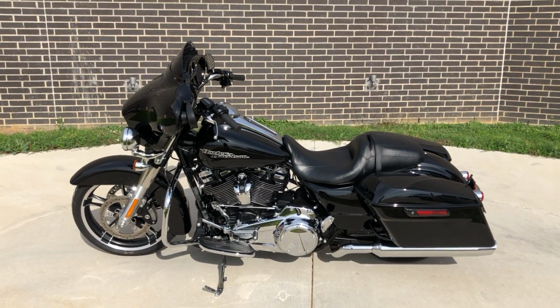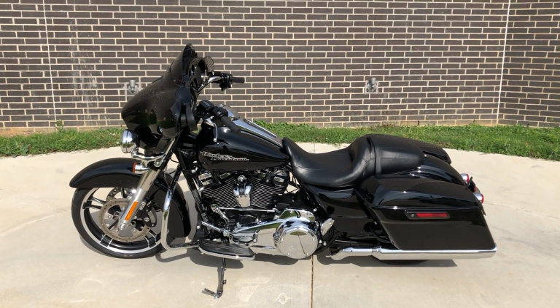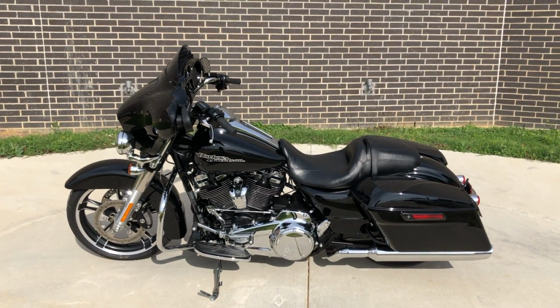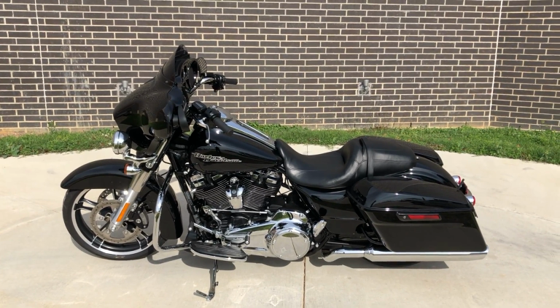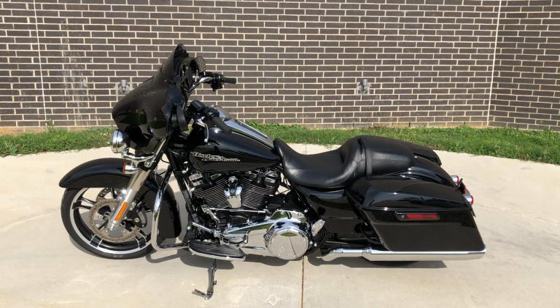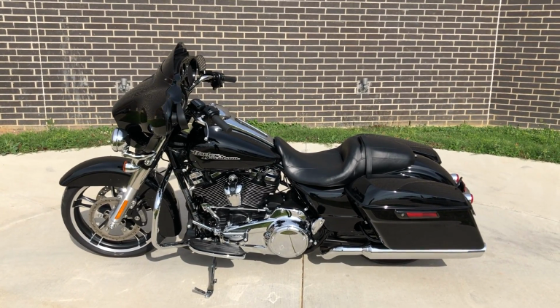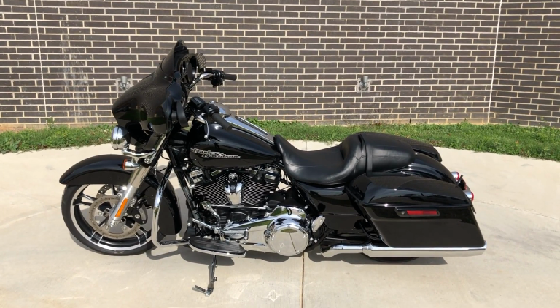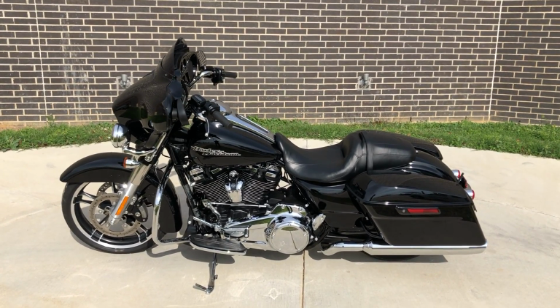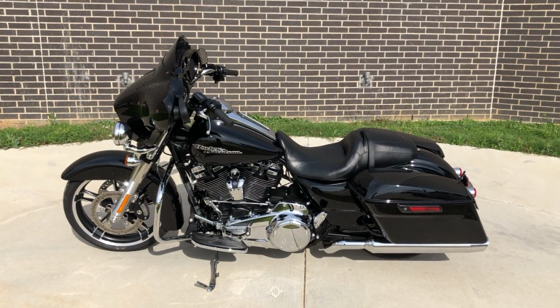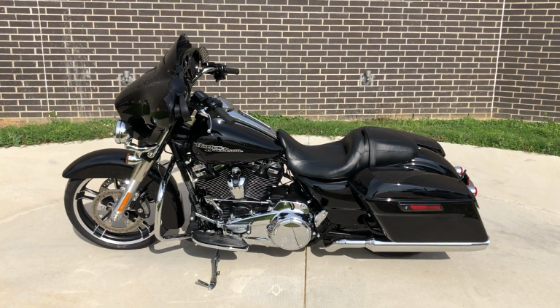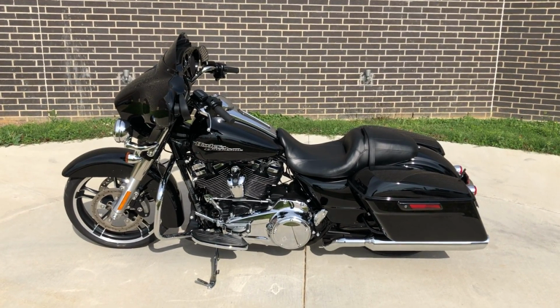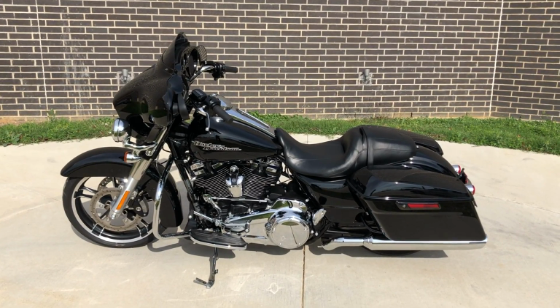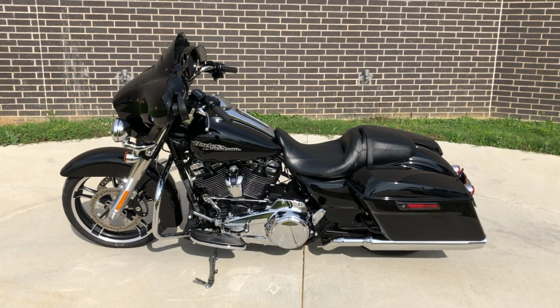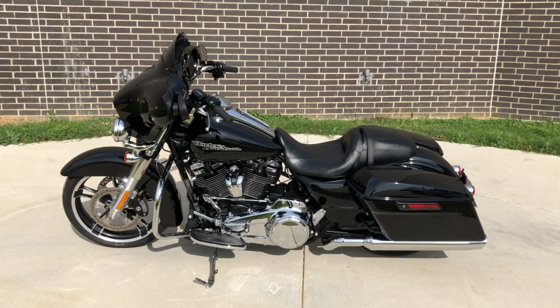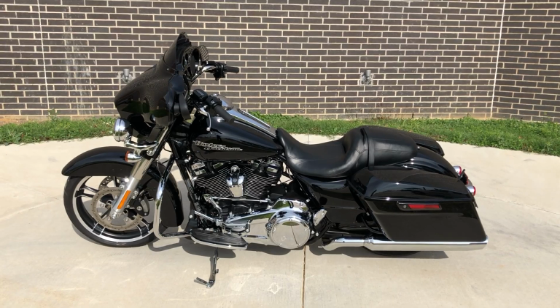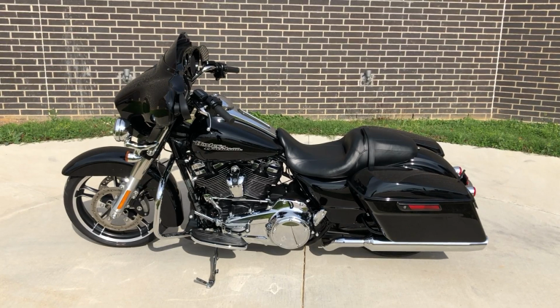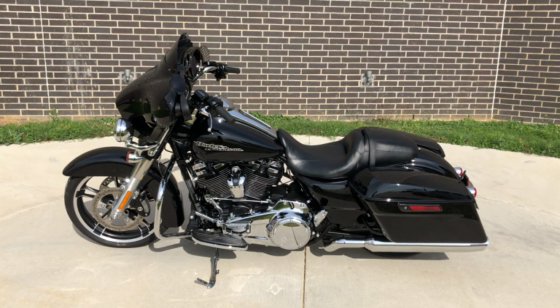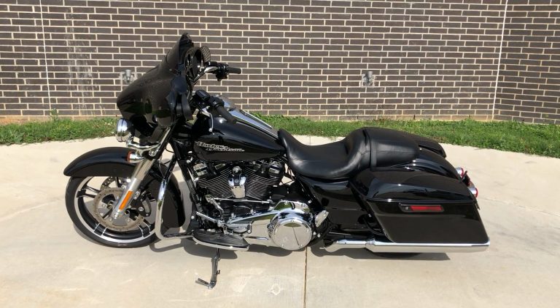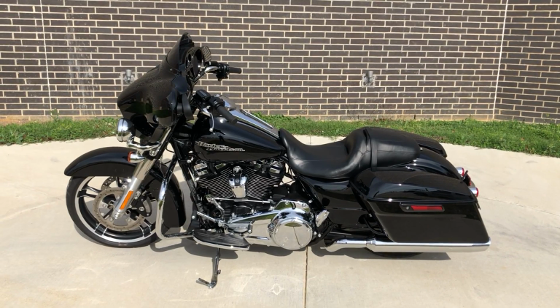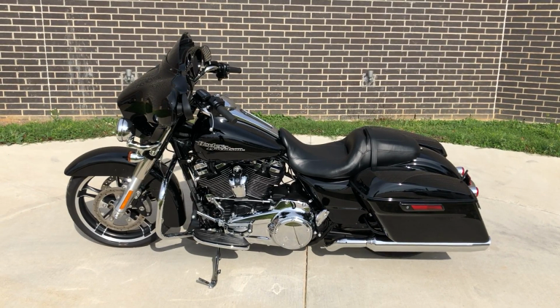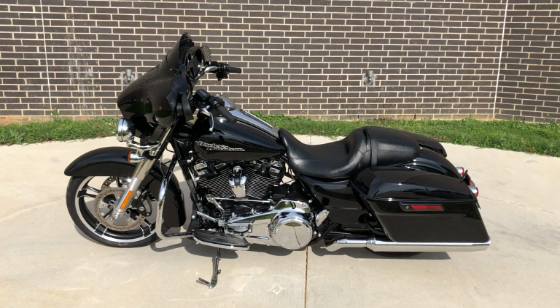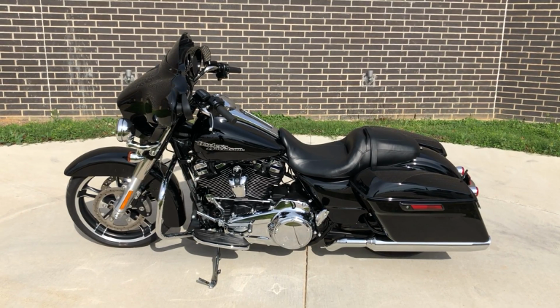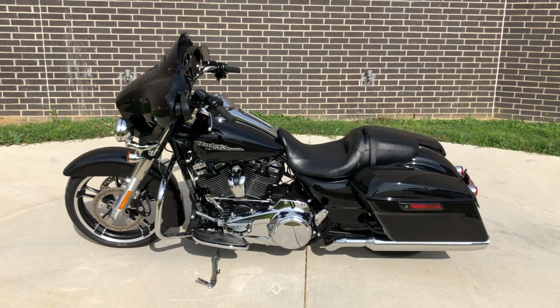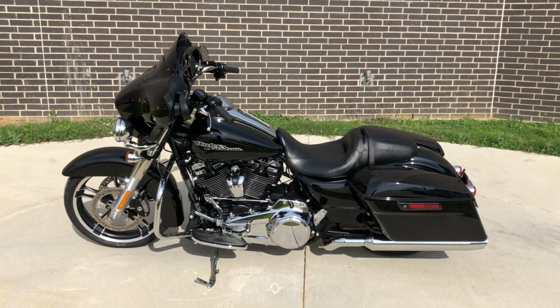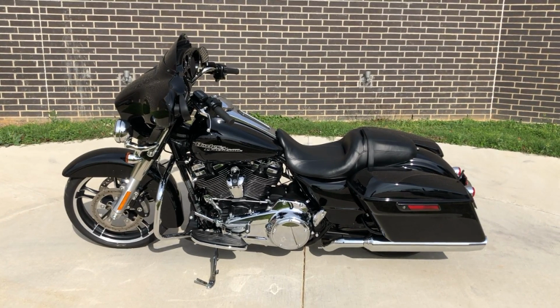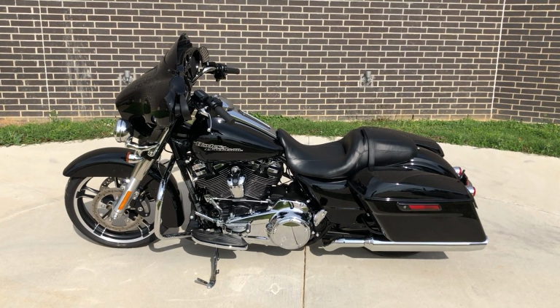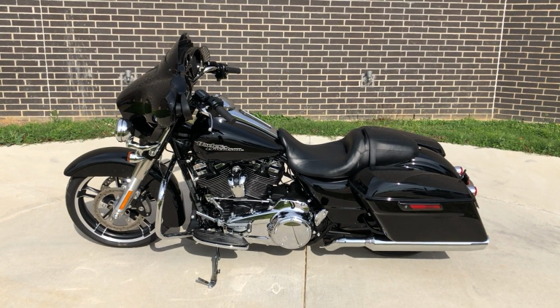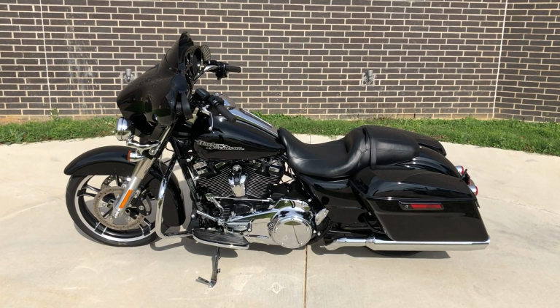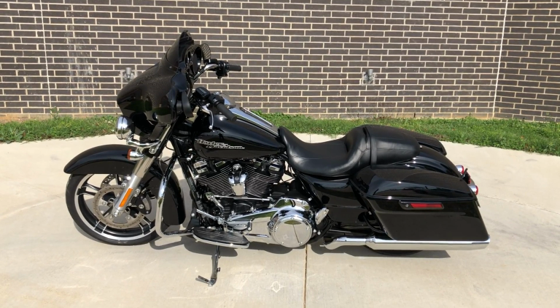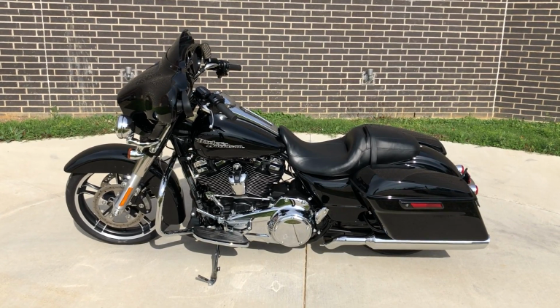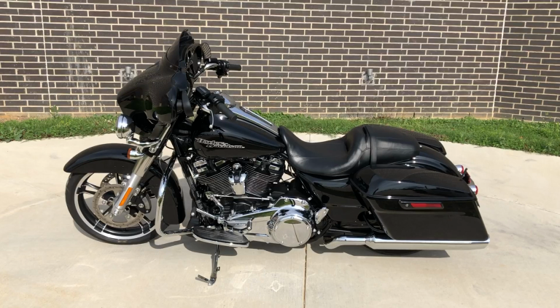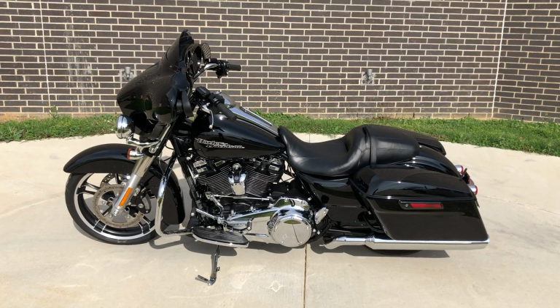Howdy folks, this is Rusty with American Motorcycle Trading Company here in Bedford, Texas. We've got a 2017 Harley Davidson Street Glide Special, and this is going to be one of our certified pre-owned motorcycles.